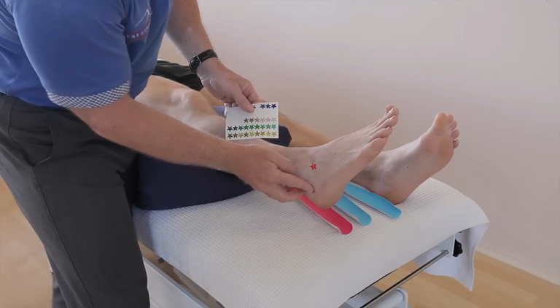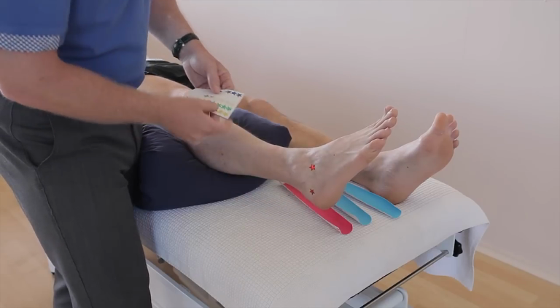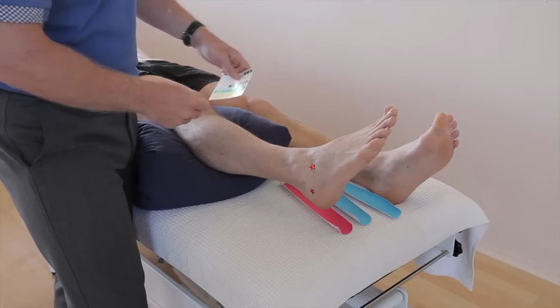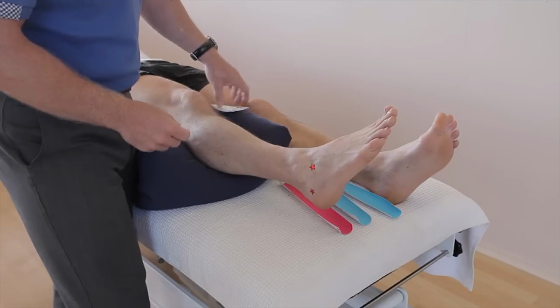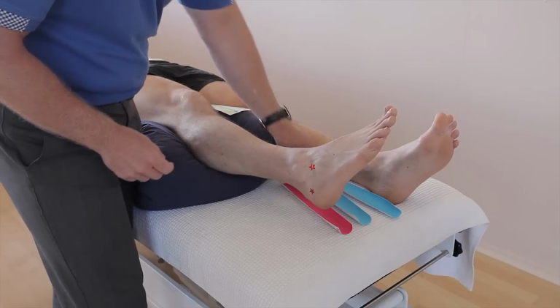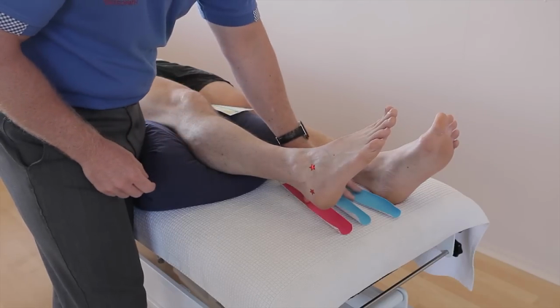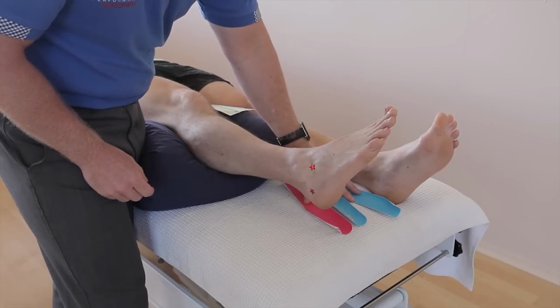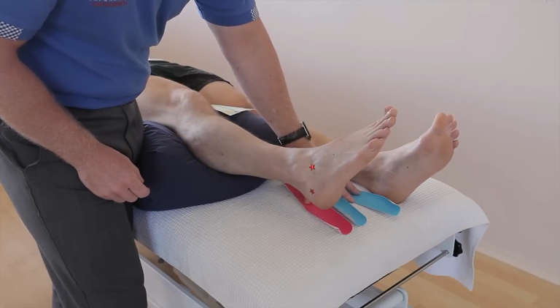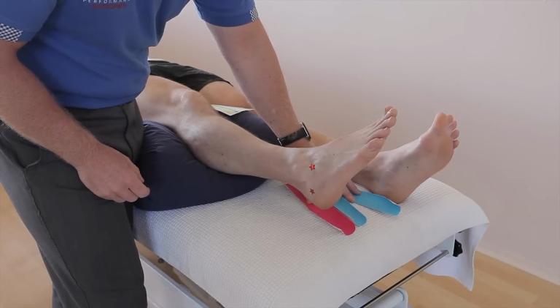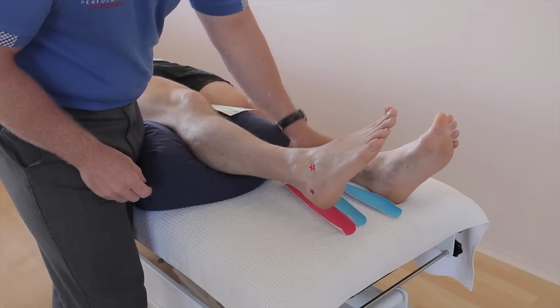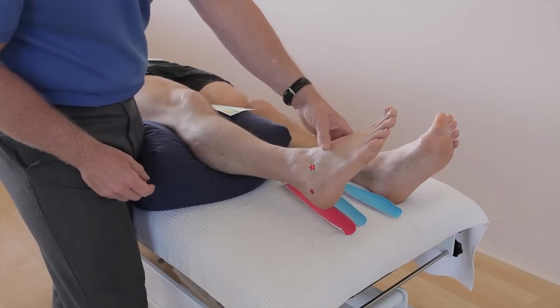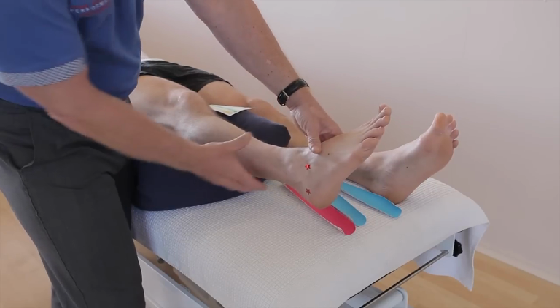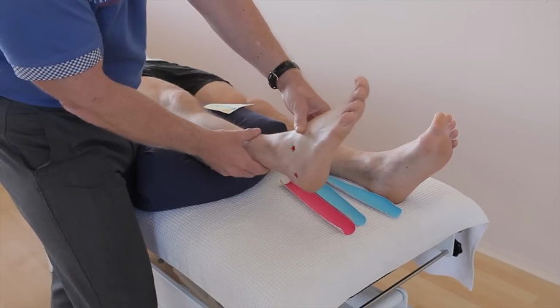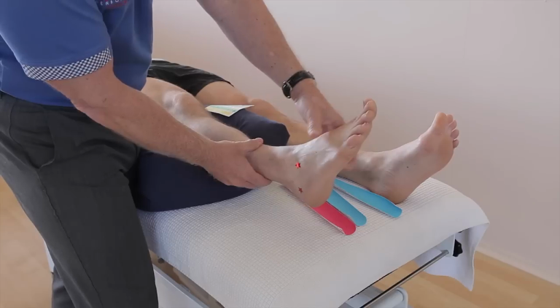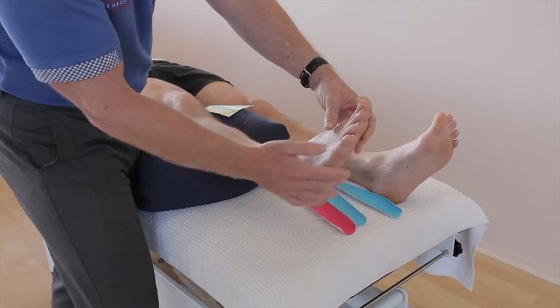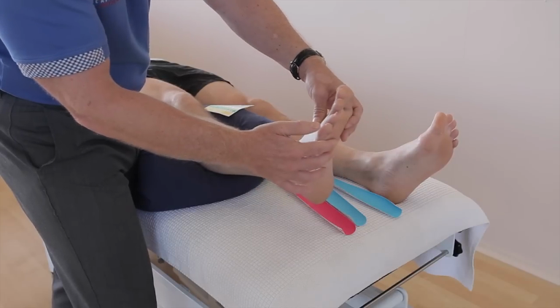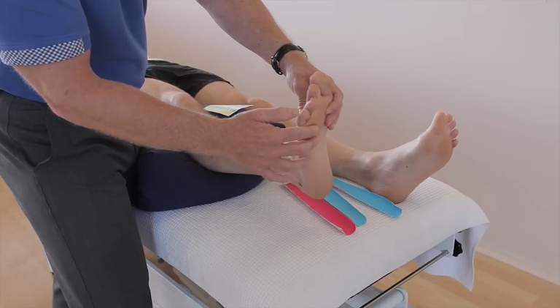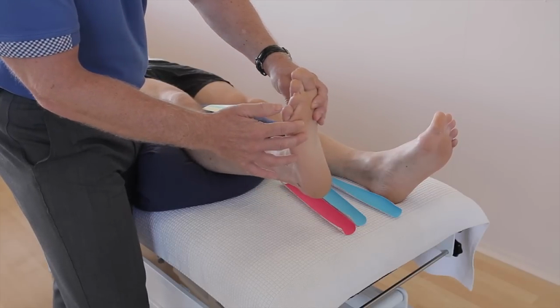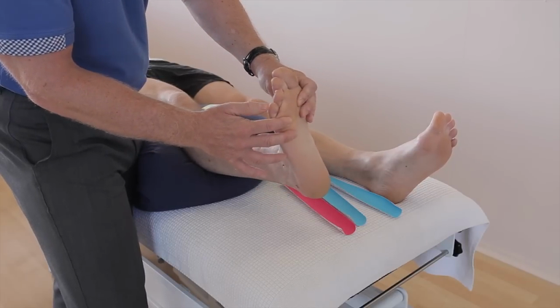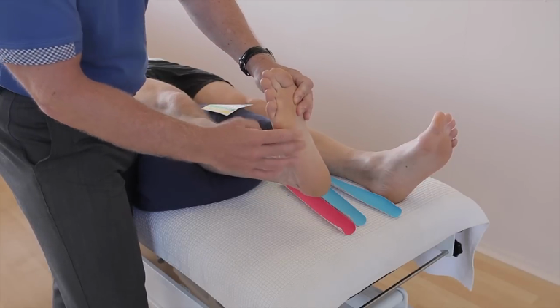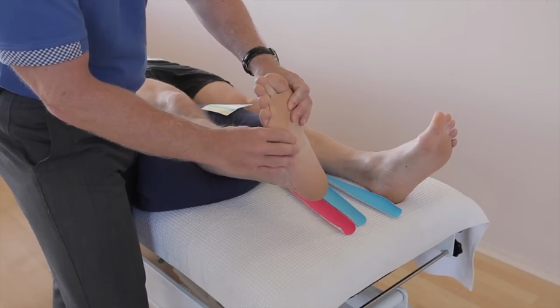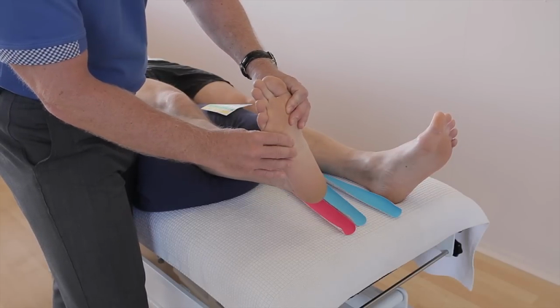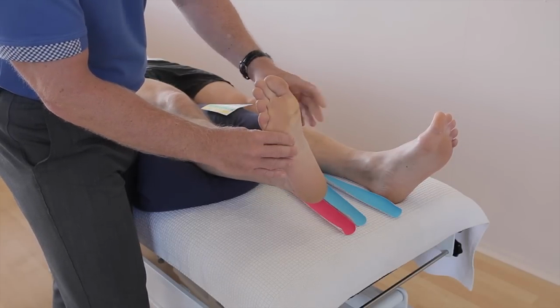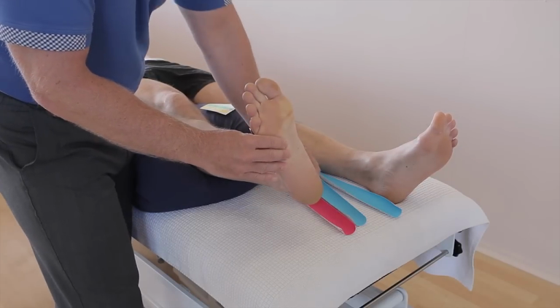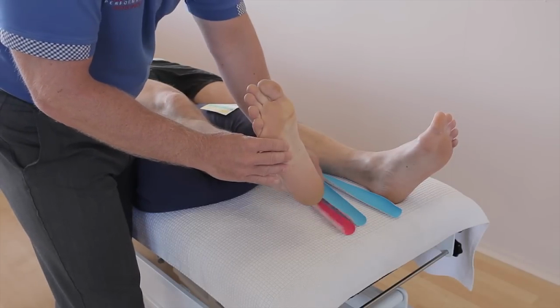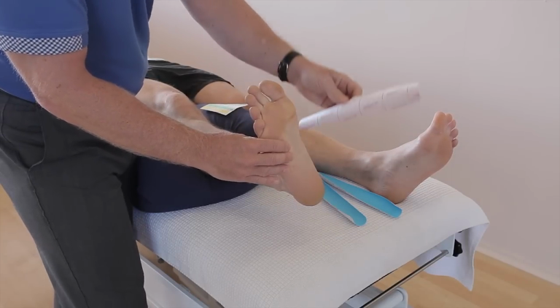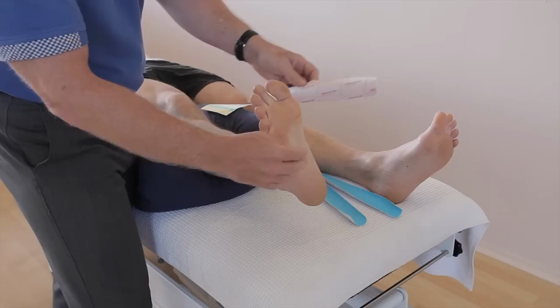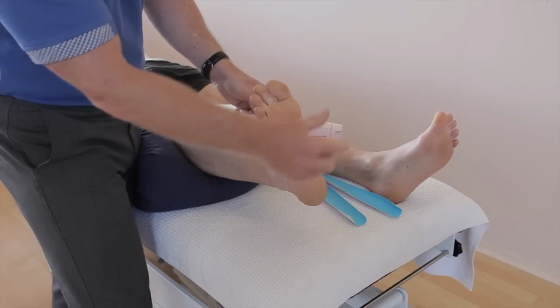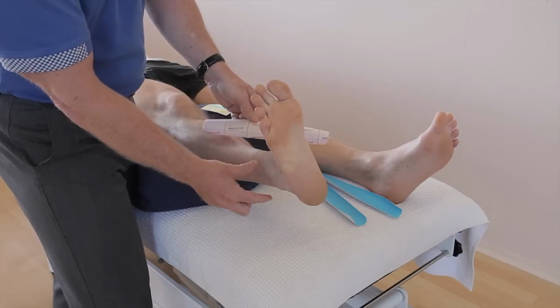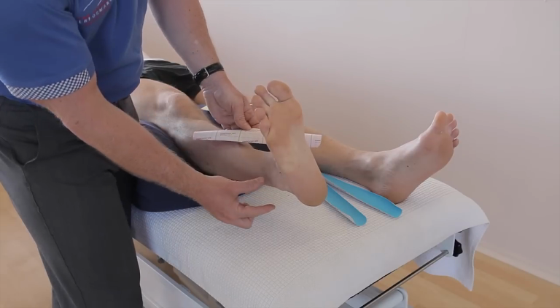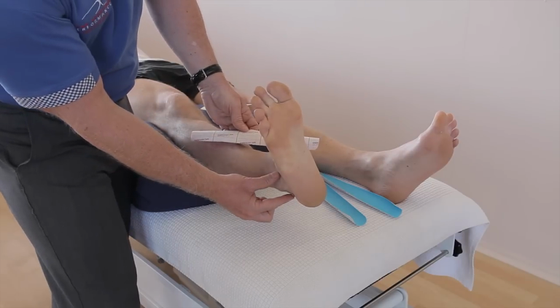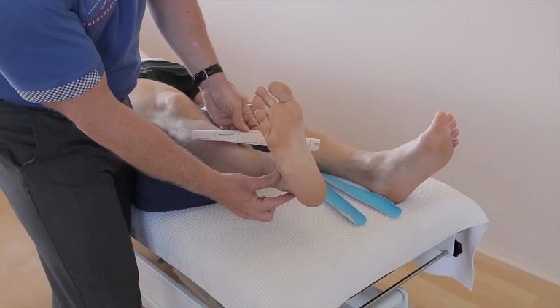So what we're going to do this time is use three prepared eye strips, and we're going to place the foot into a dorsiflexed and everted position. The first tape is actually going to be used to stabilize those two ligaments.